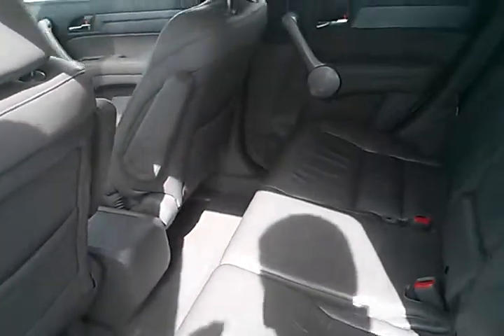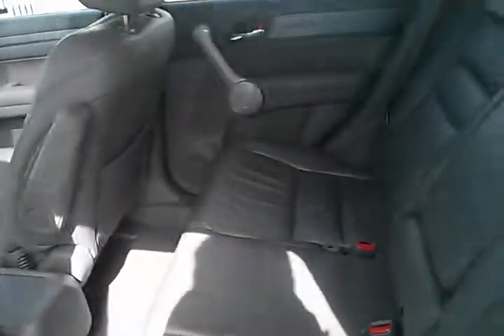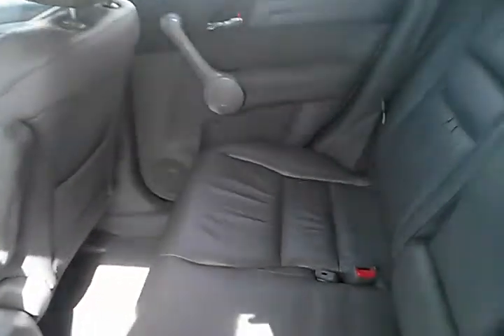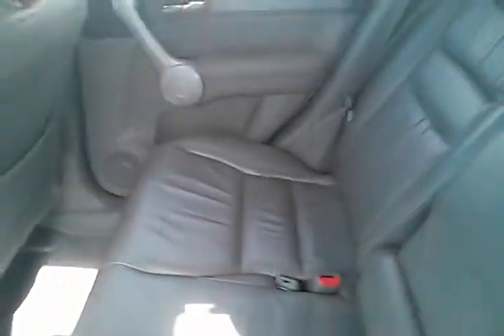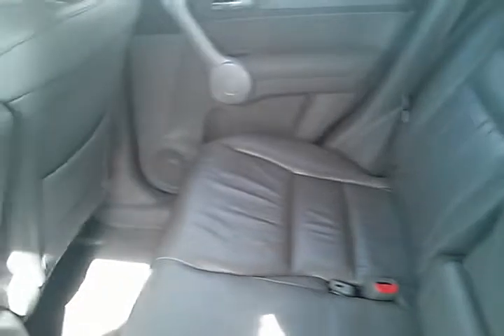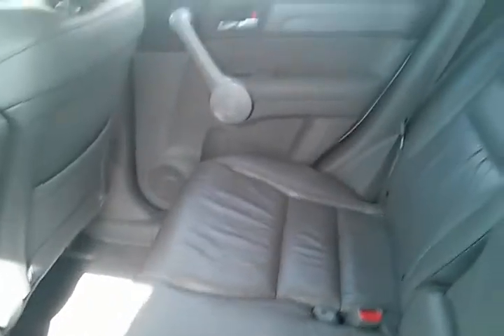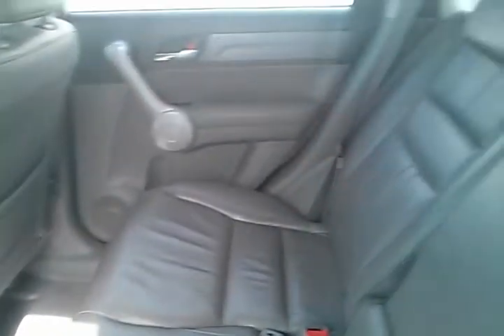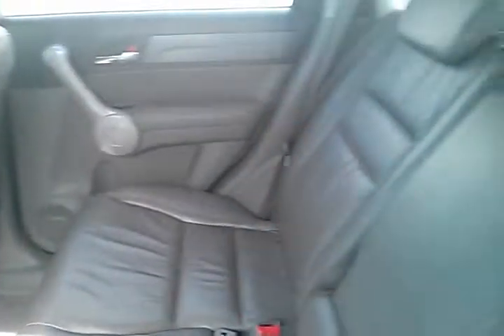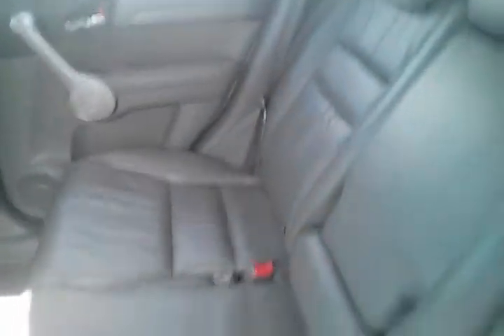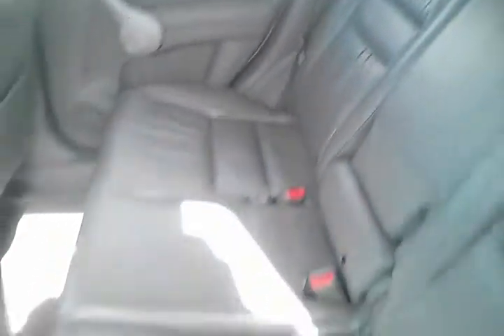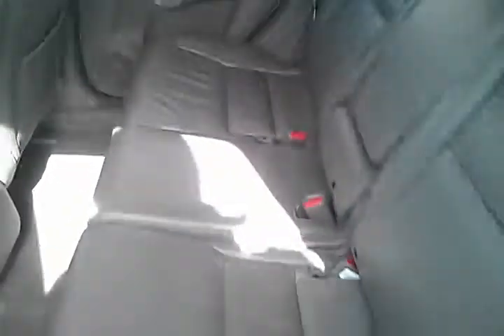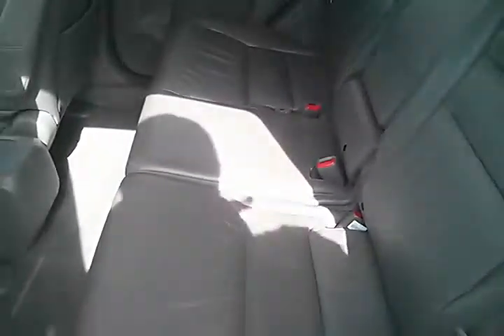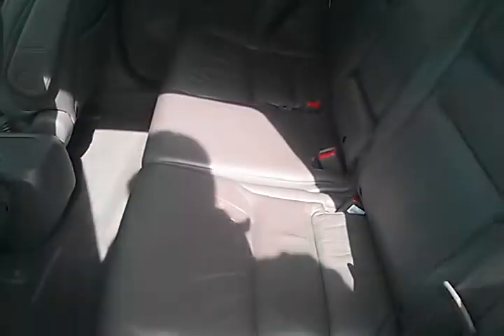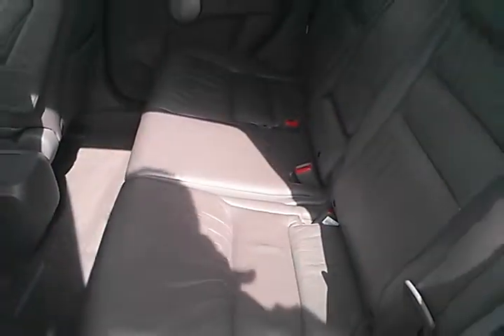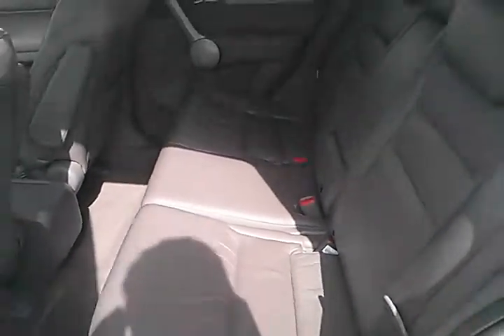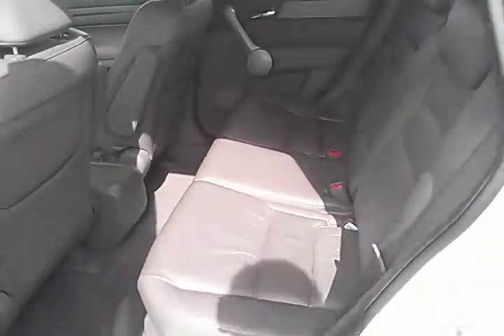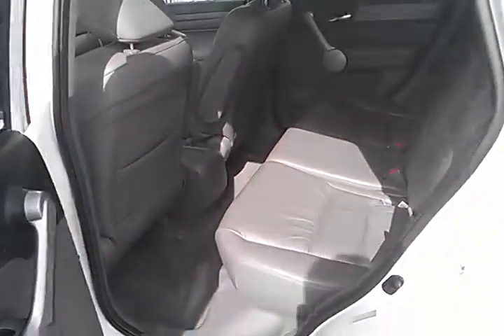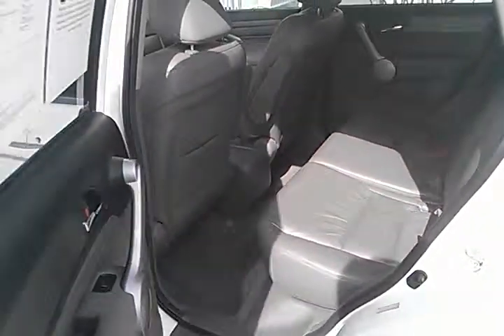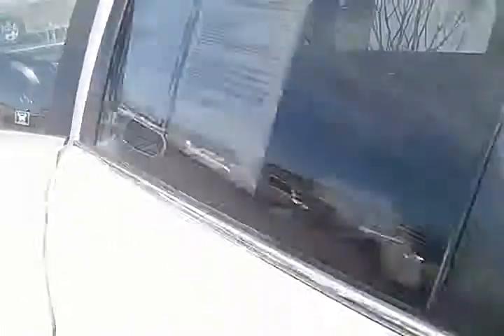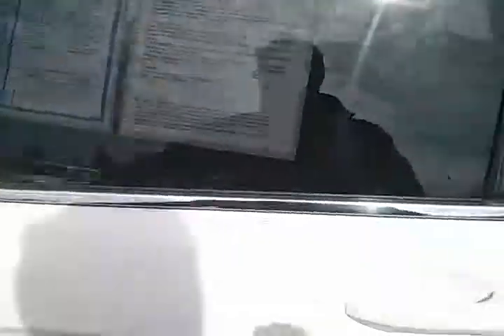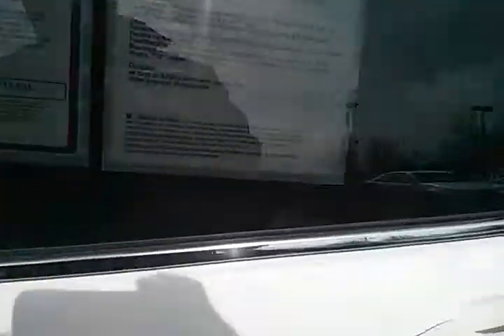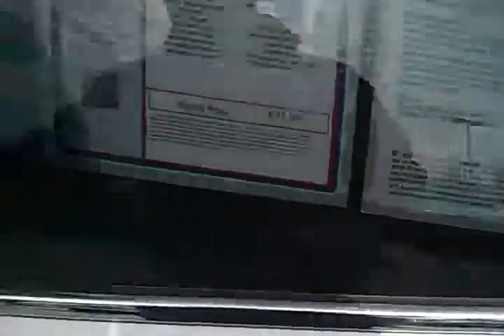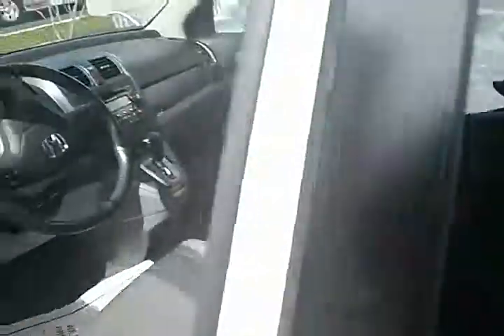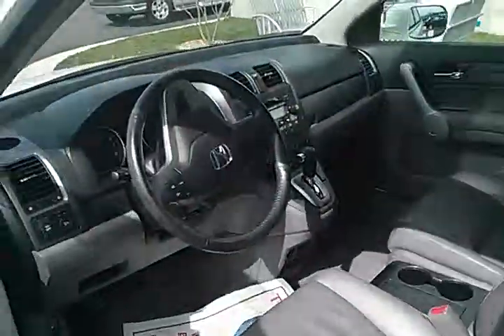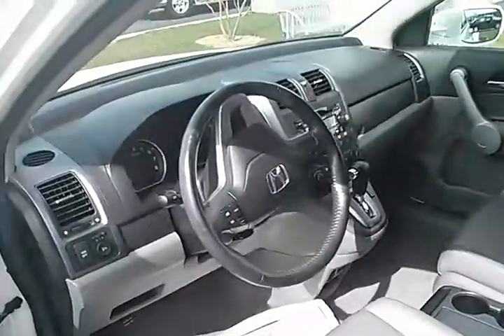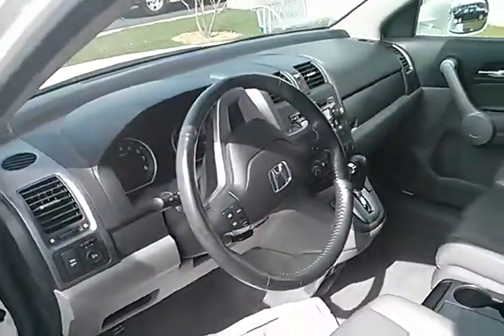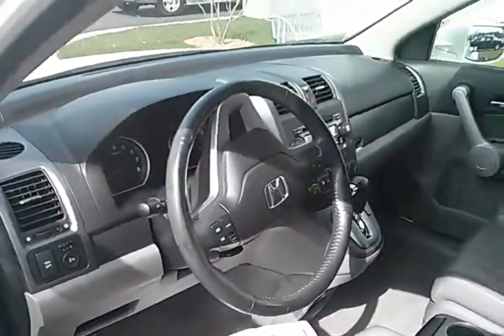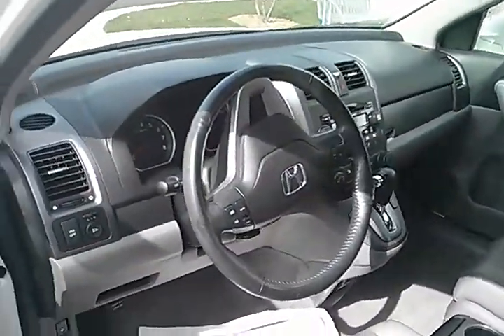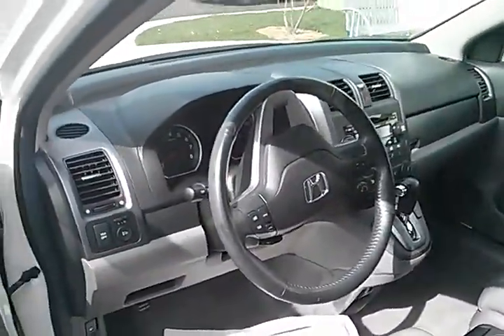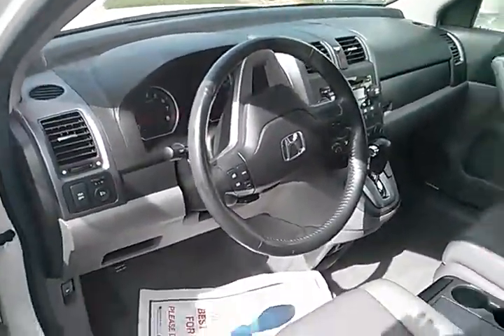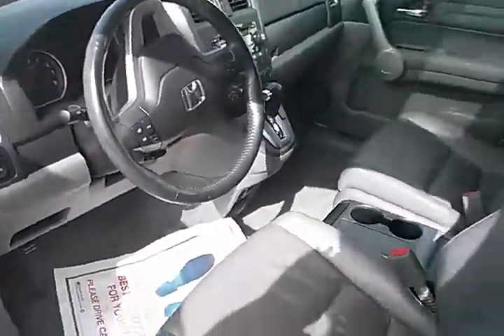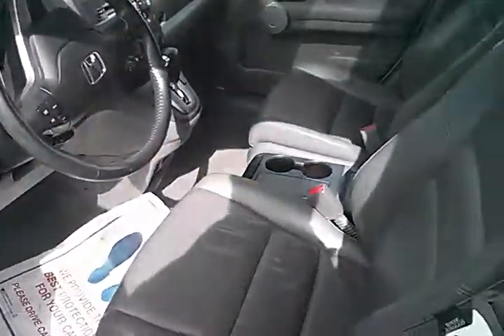I know it's probably kind of hard to see with the light, but here's a look at the back seat. And the front seat there for you.